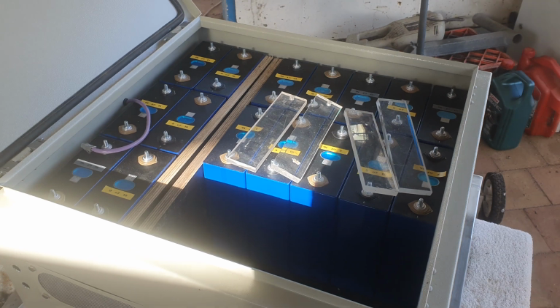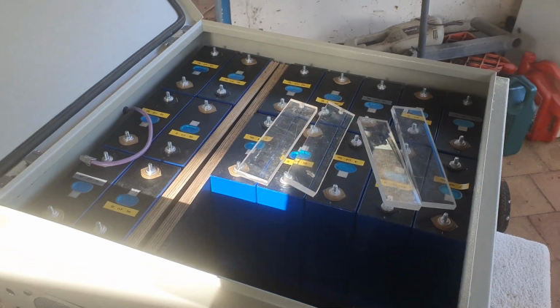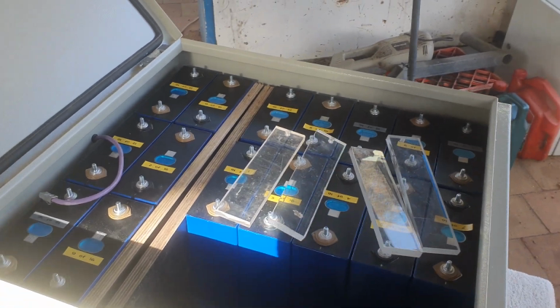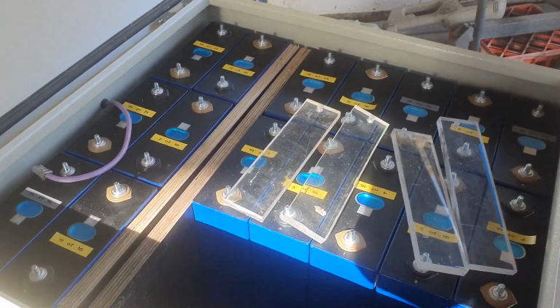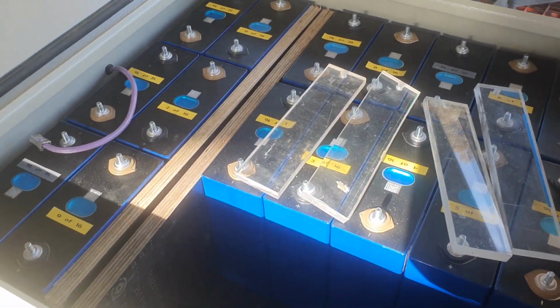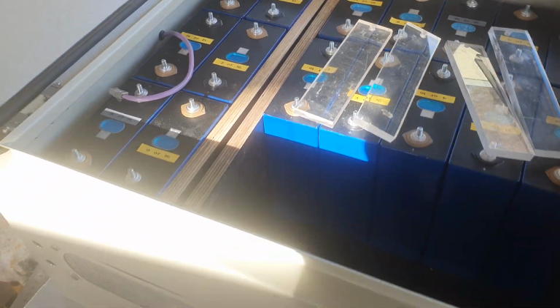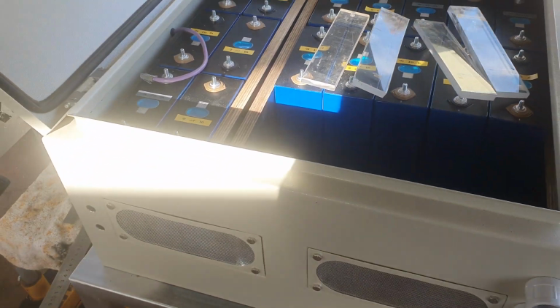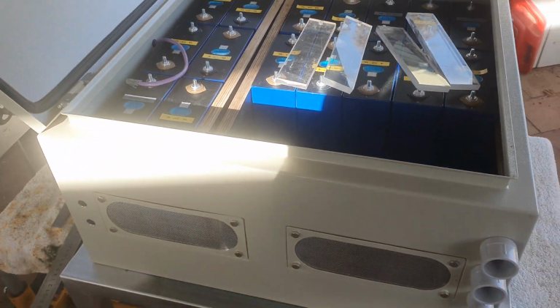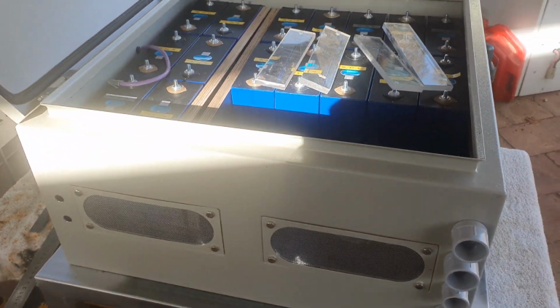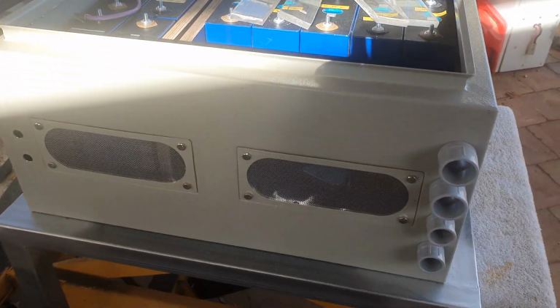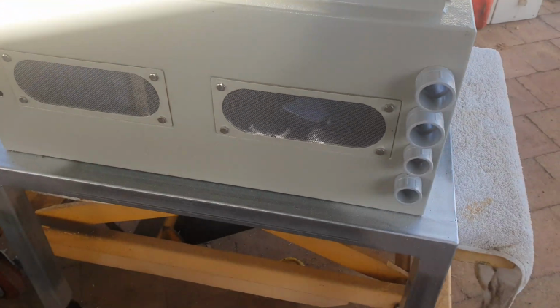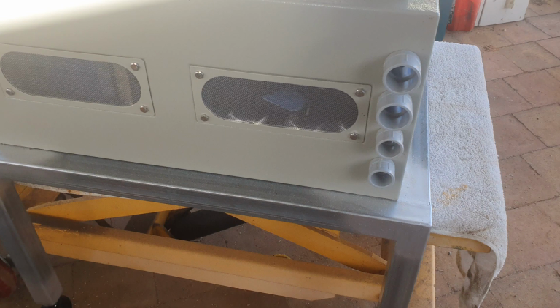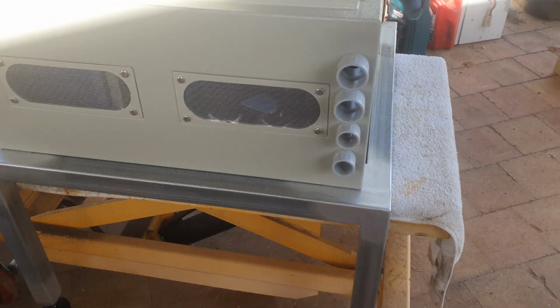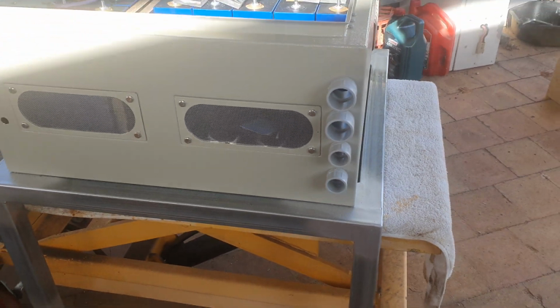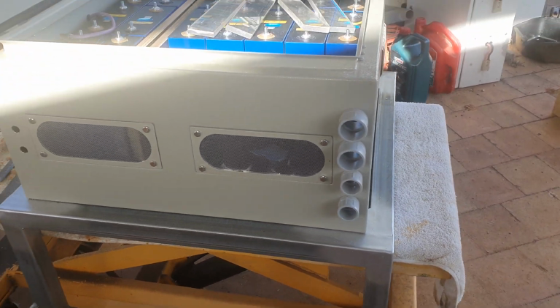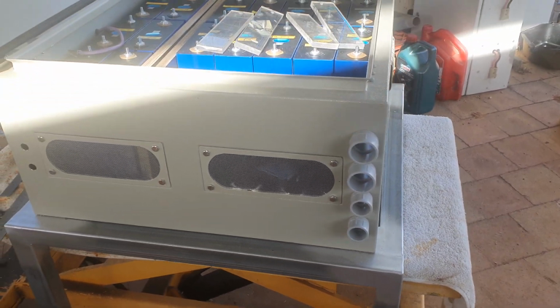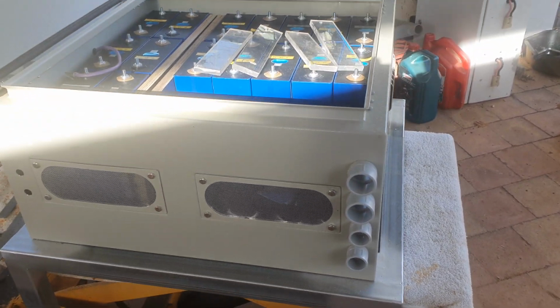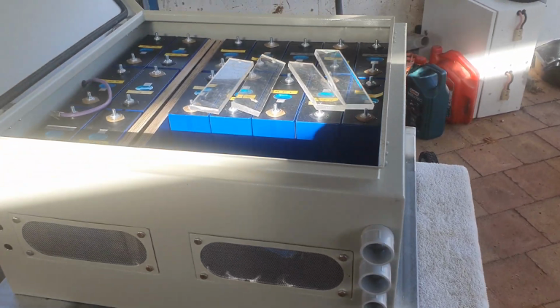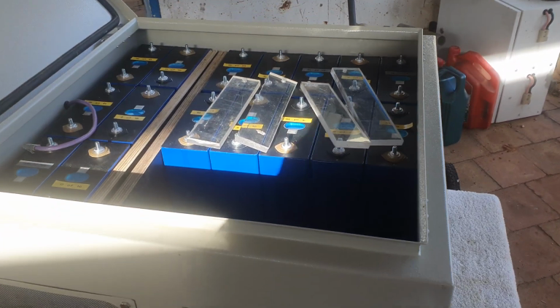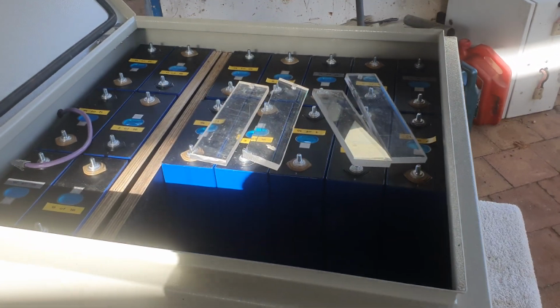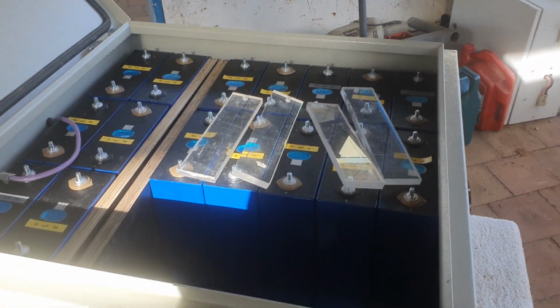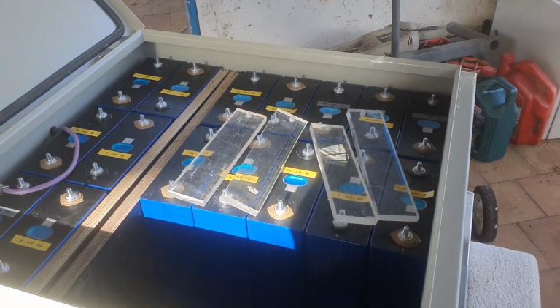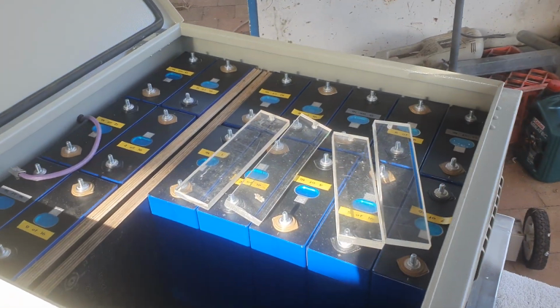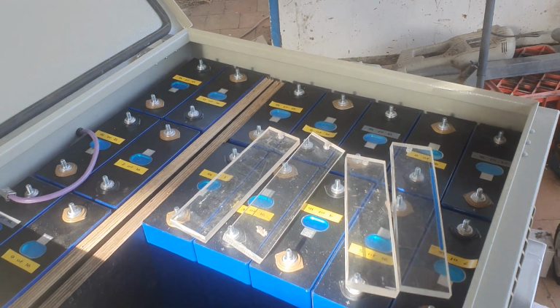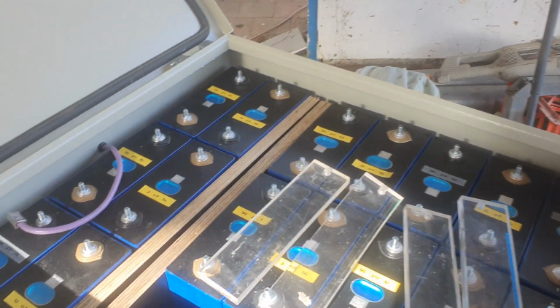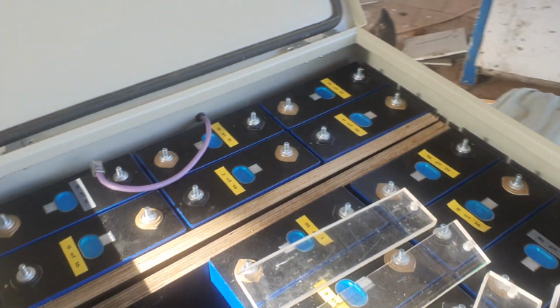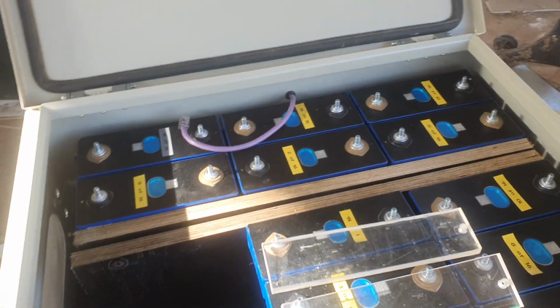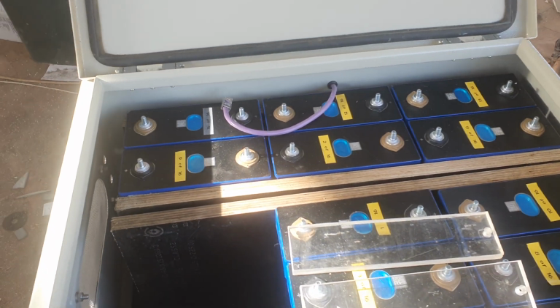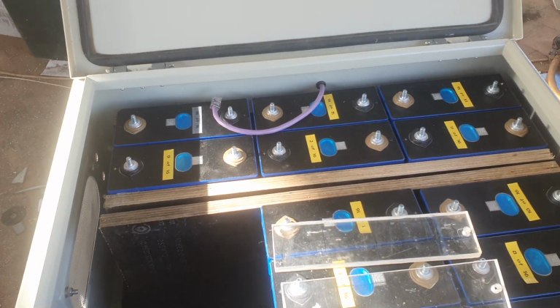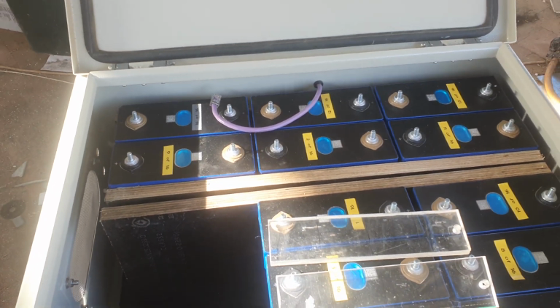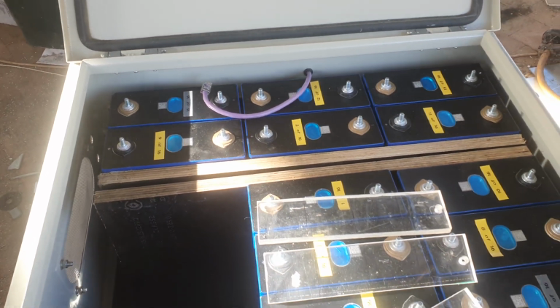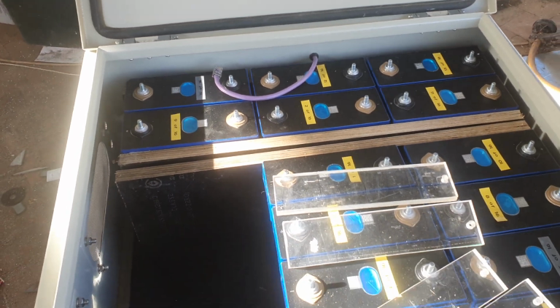Good afternoon, Ross Mitchell here. I'm just in the process of making a battery pack for these 280 lithium phosphates, 48 volt, 16 cell.